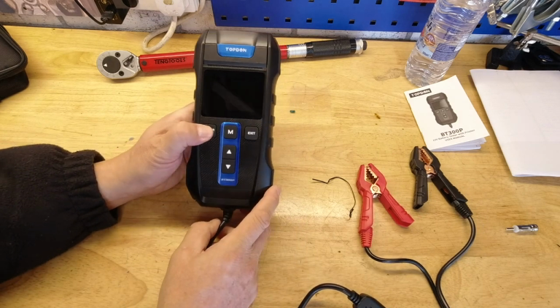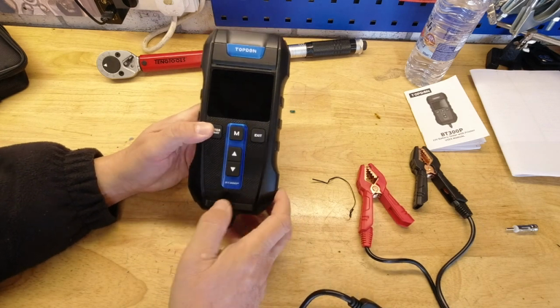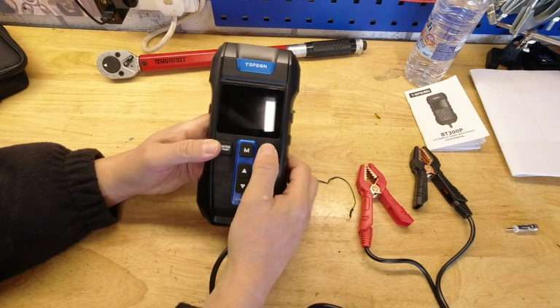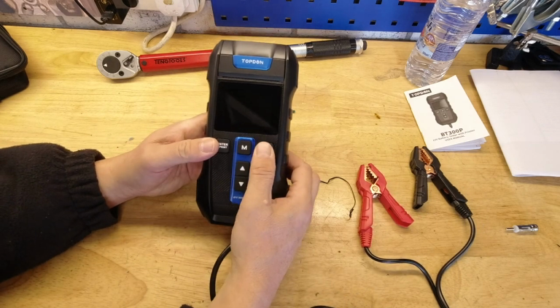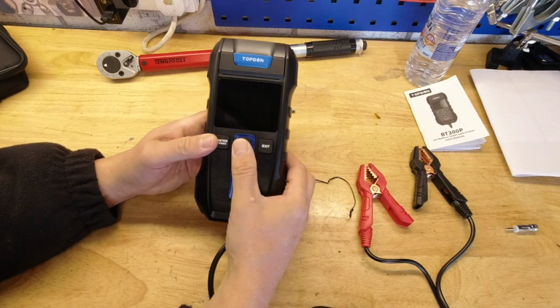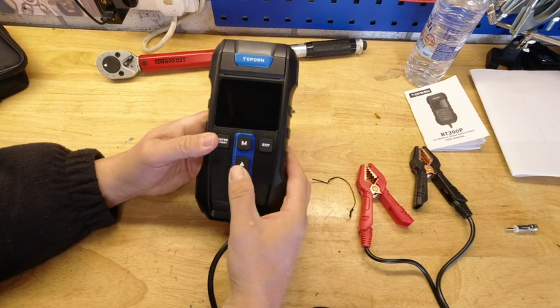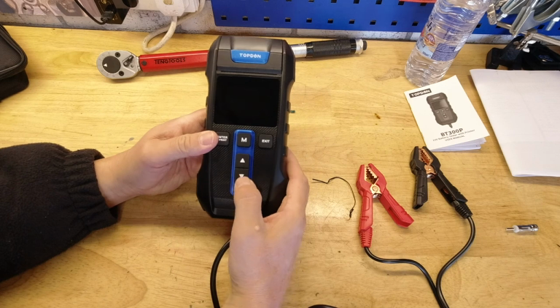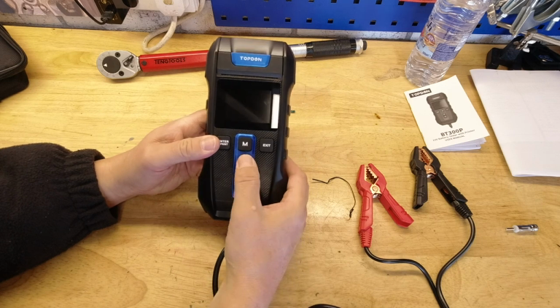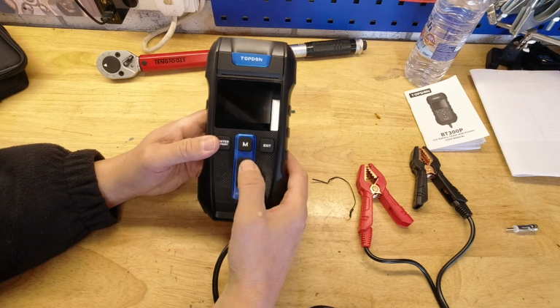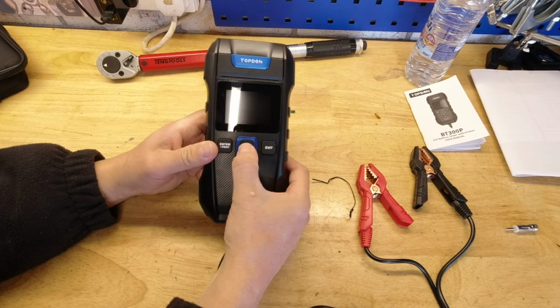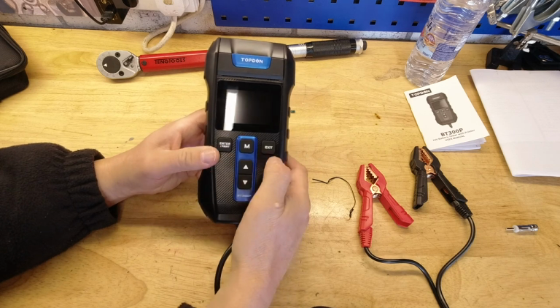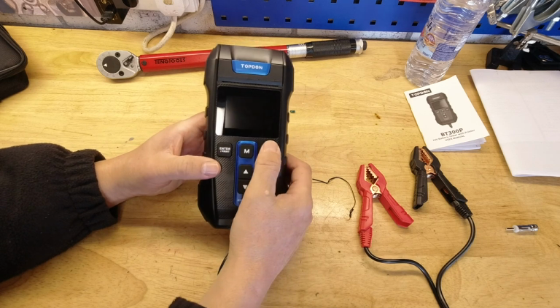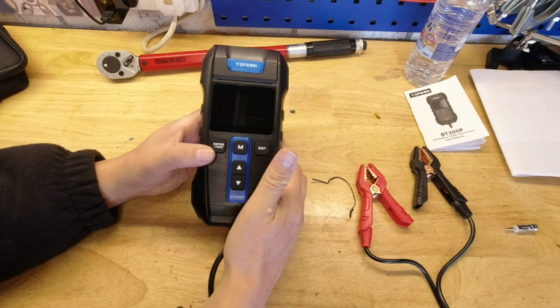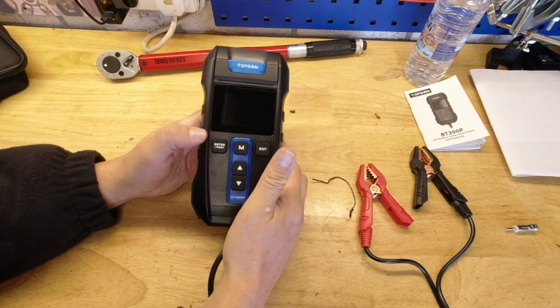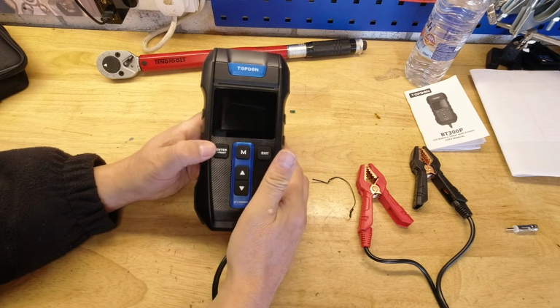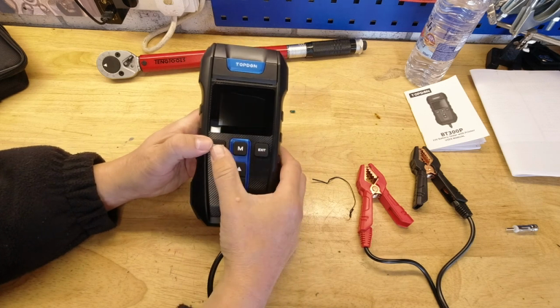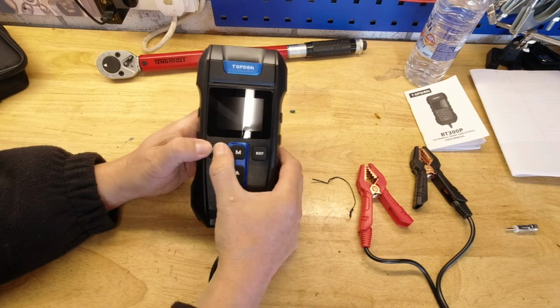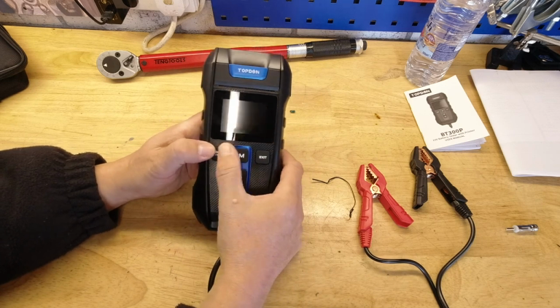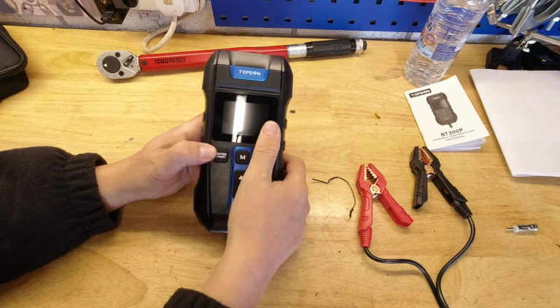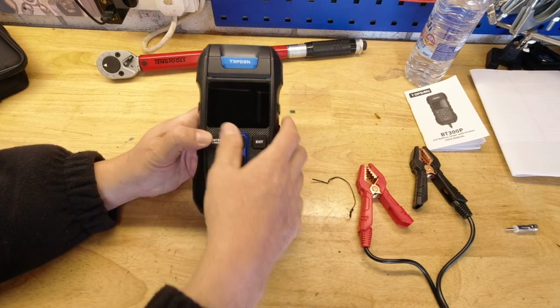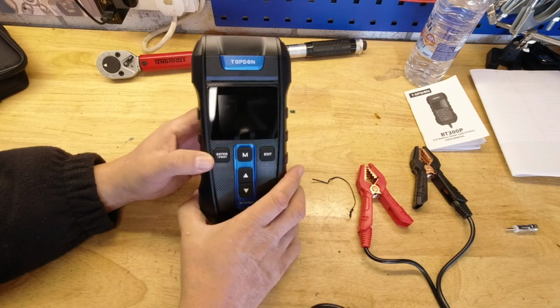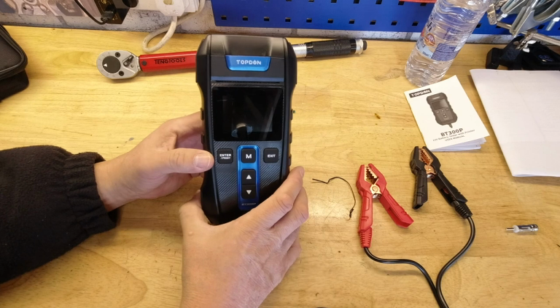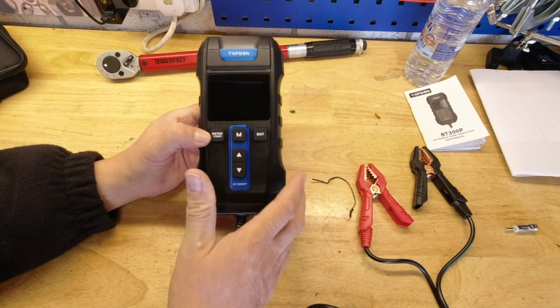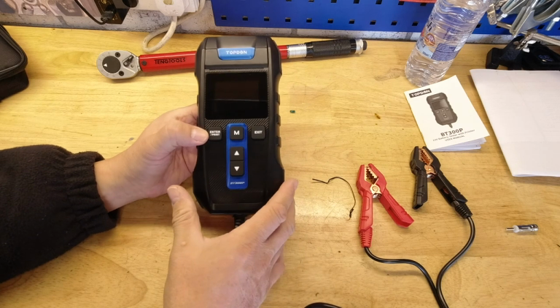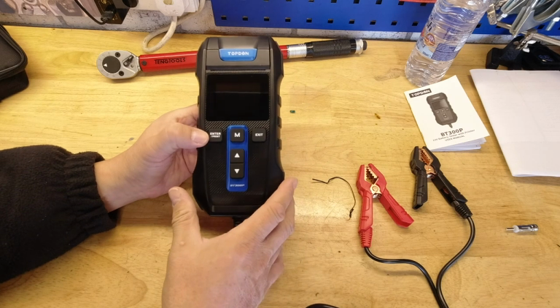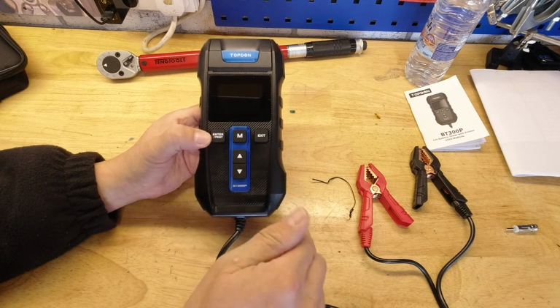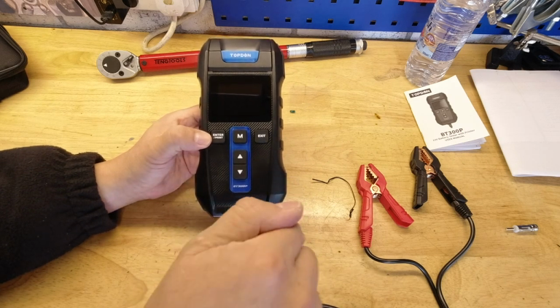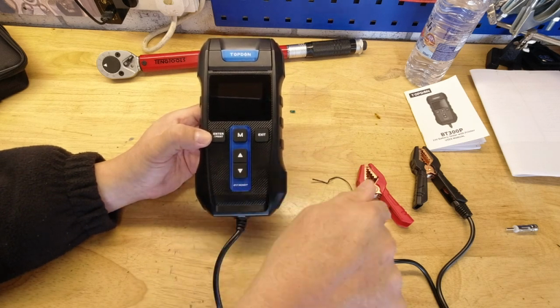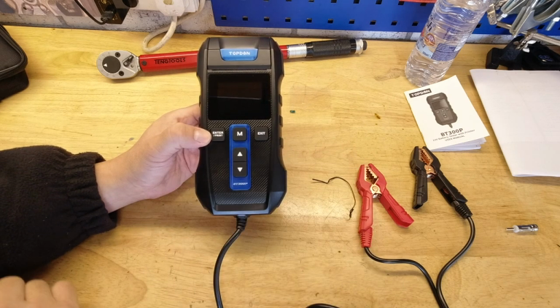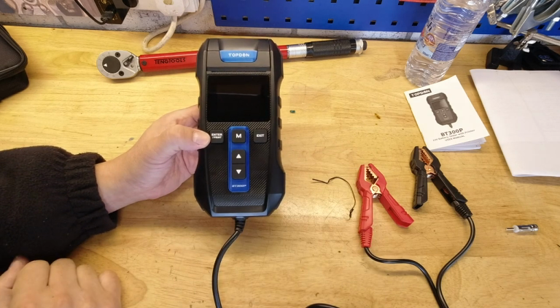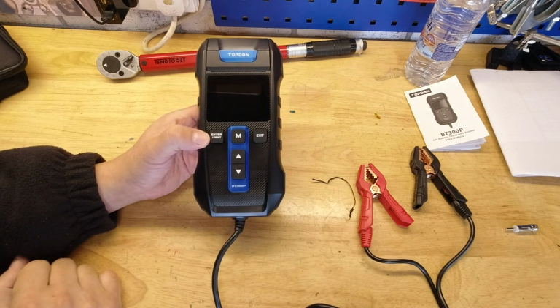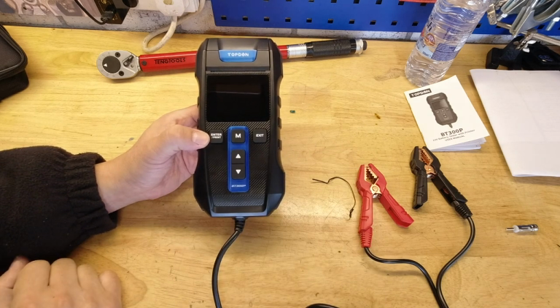You've got physical buttons: up, down, M, exit, and enter/print. It's not going to light up because there are no batteries in it yet, so let's get it on the car.